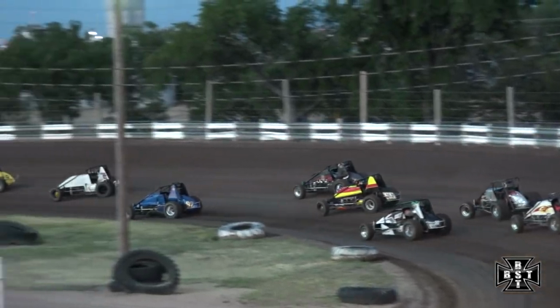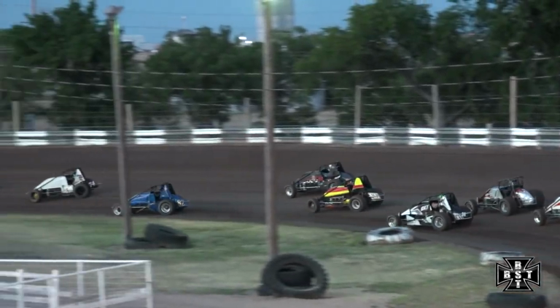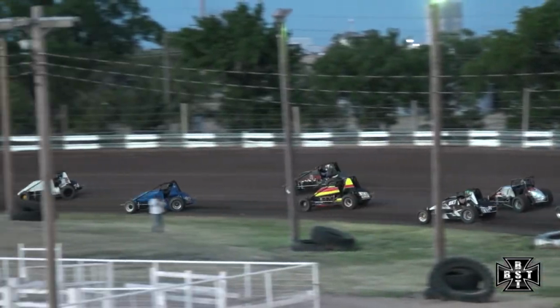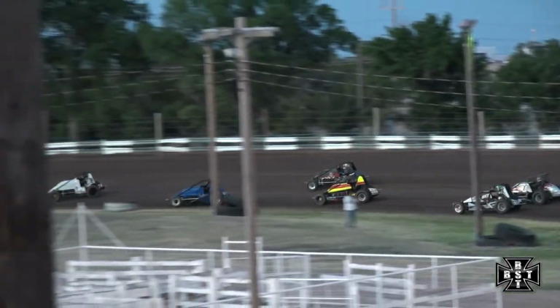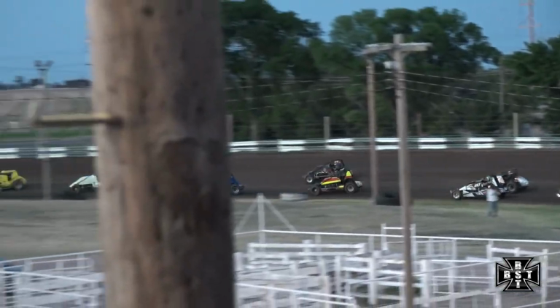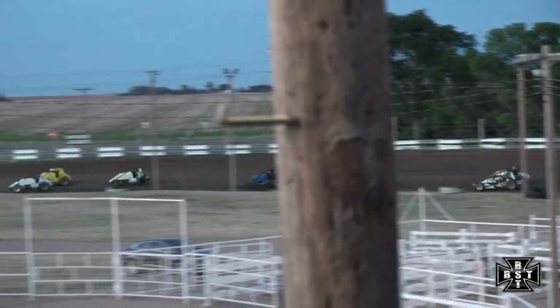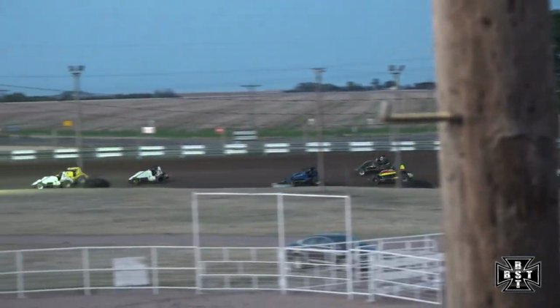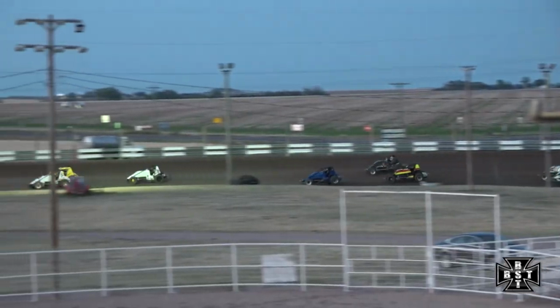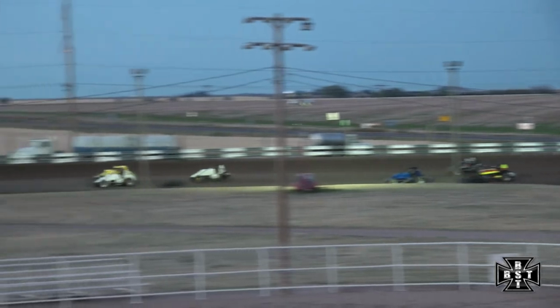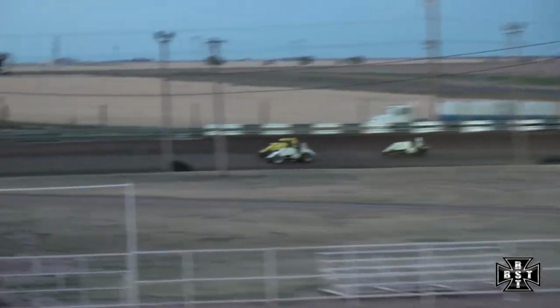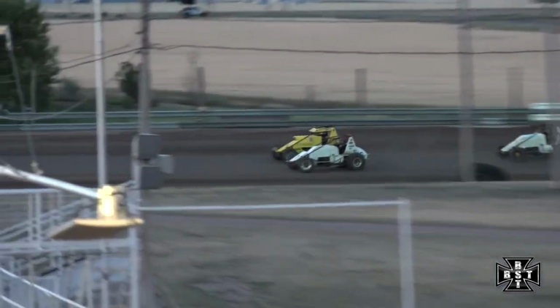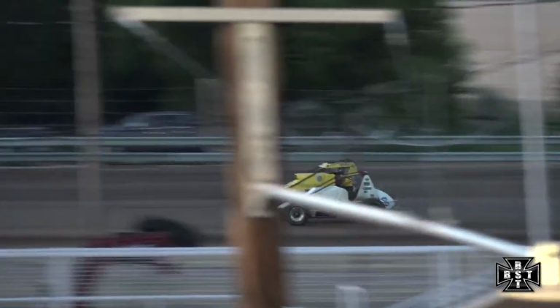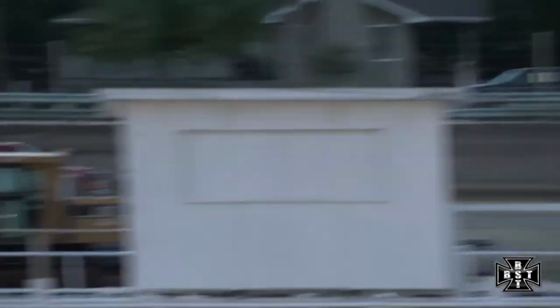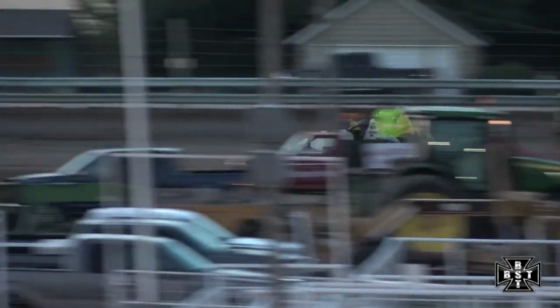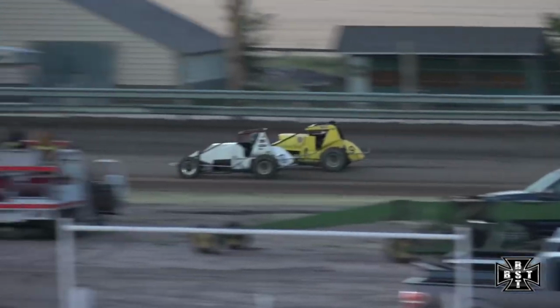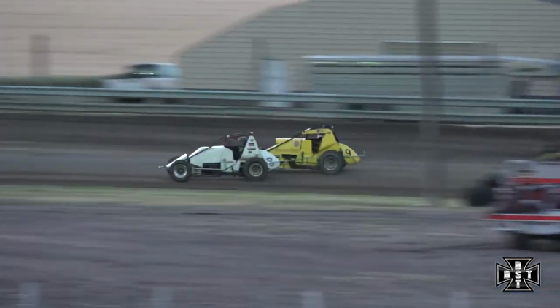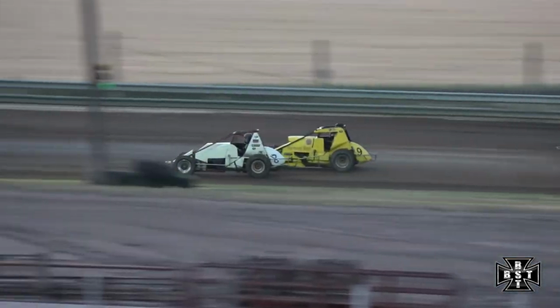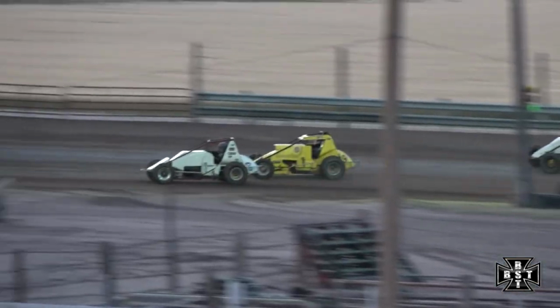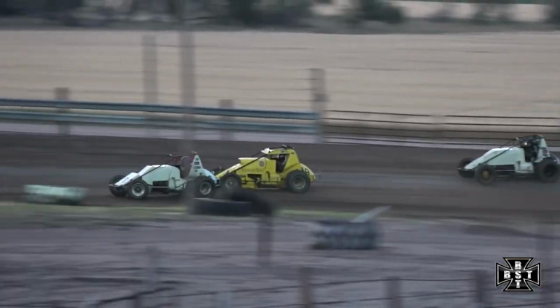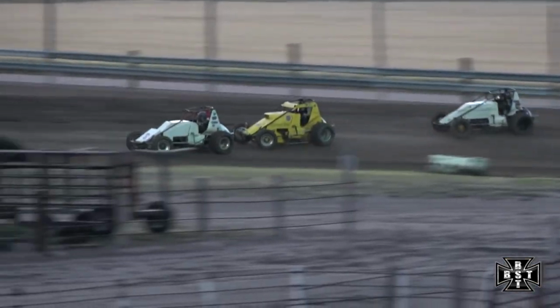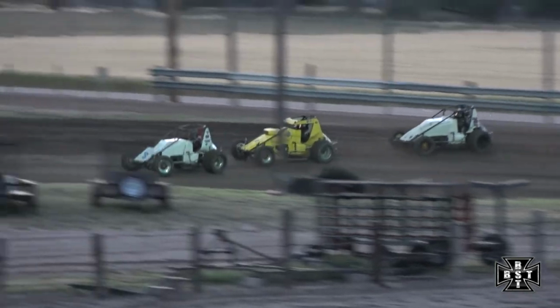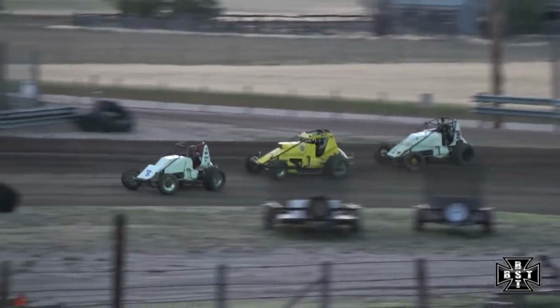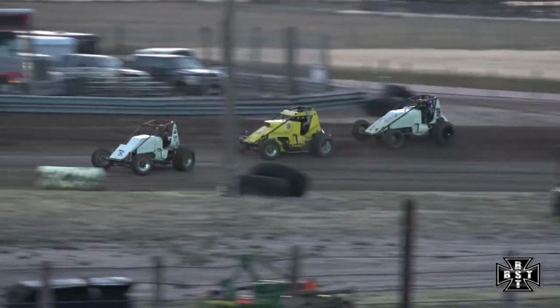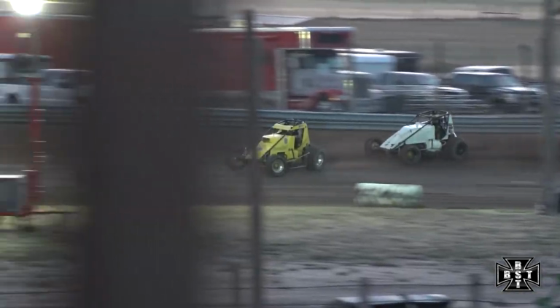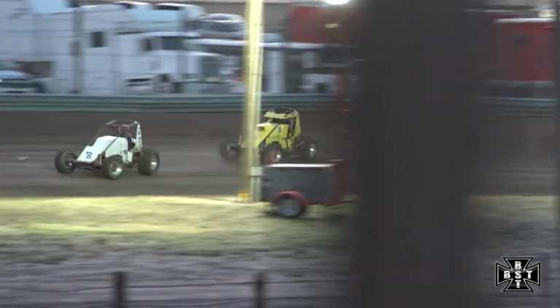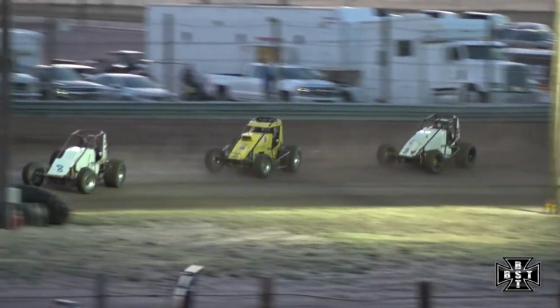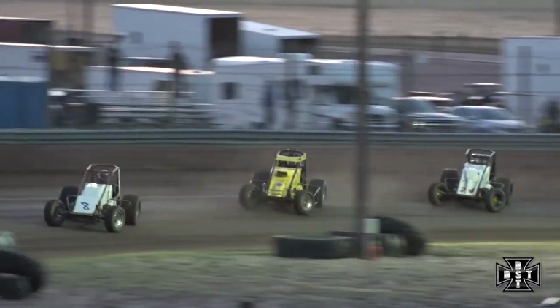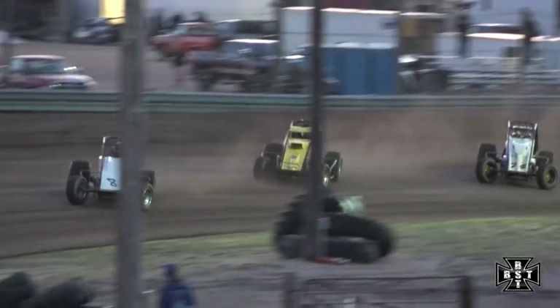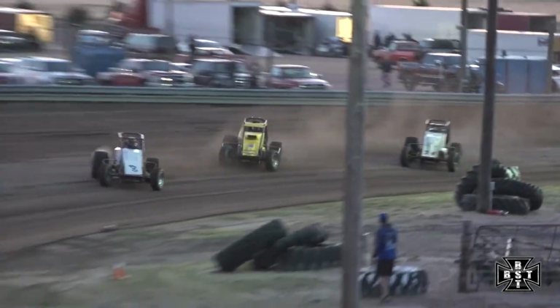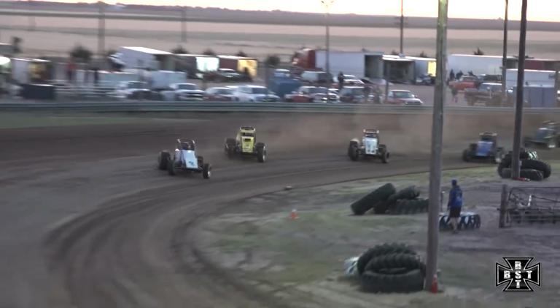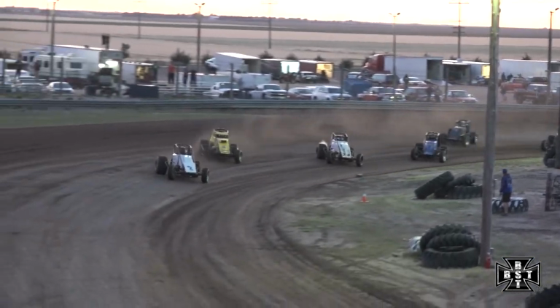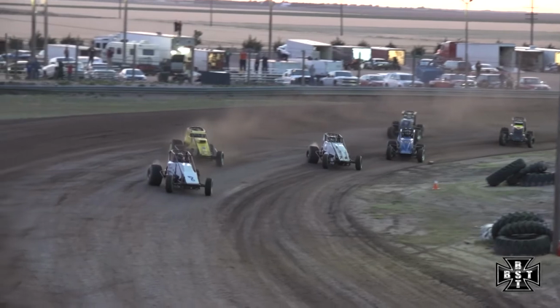Riem on the inside. Here comes C. Schultz. Battle for the race lead here early on out of corner number two. C. Schultz still hanging side by side. Into corners three and four. Way on the outside is Zach Merritt. Looking to lead lap number one is the eight car of Brent Riem.